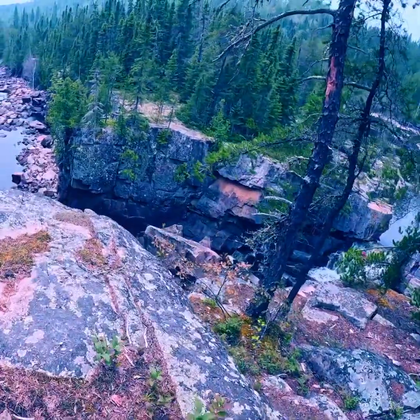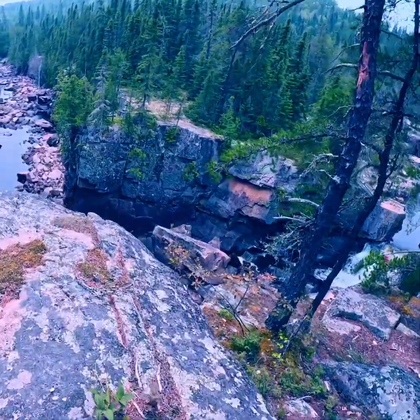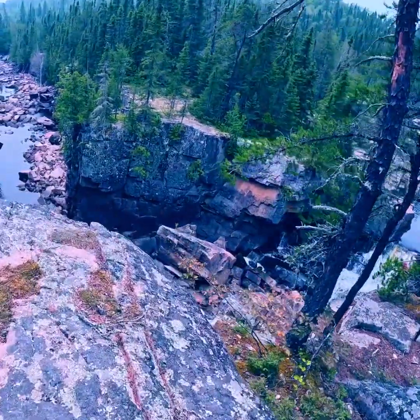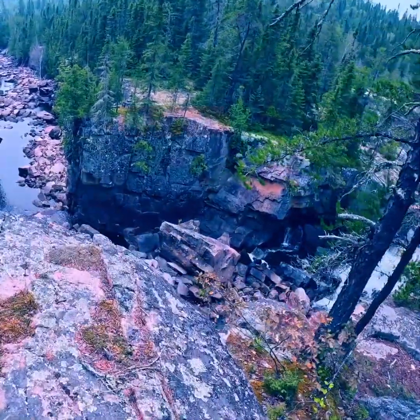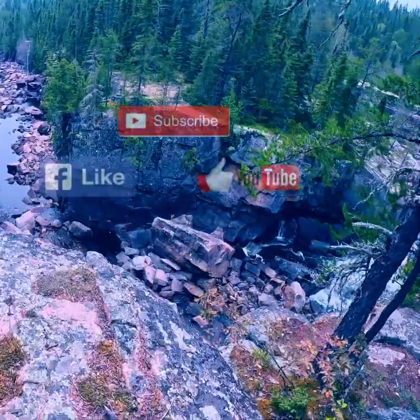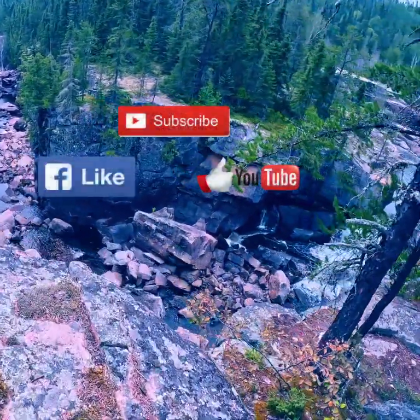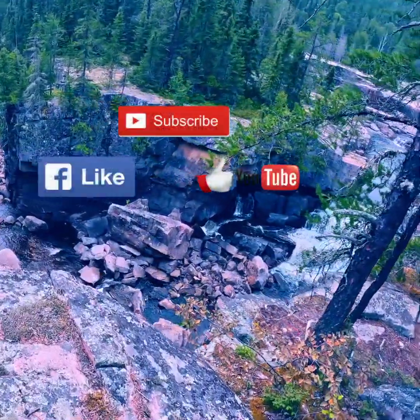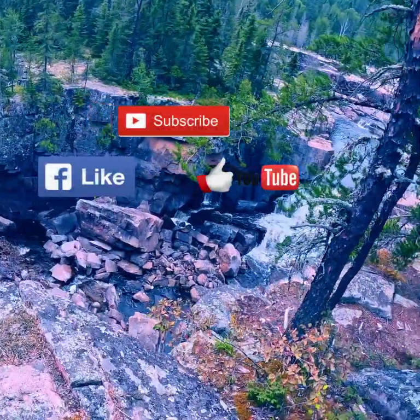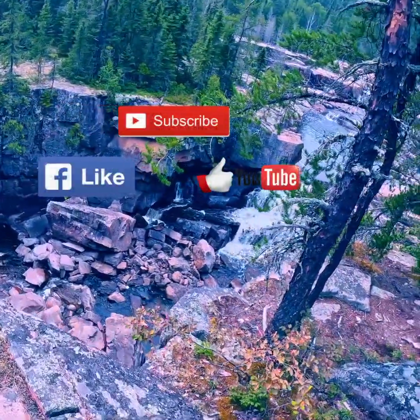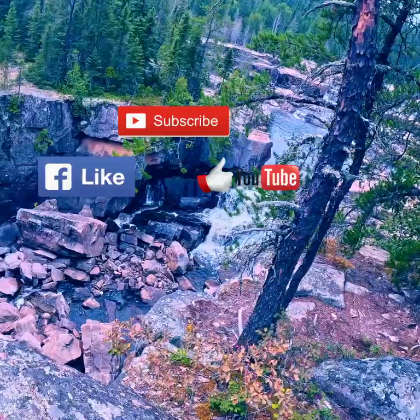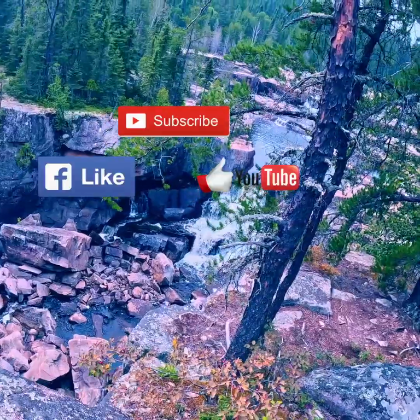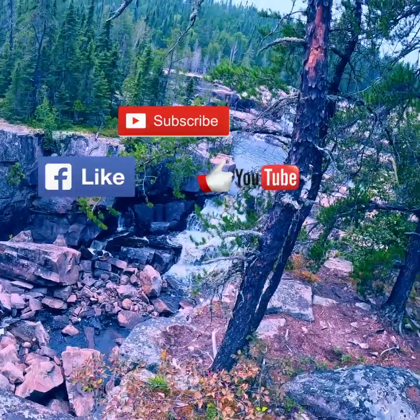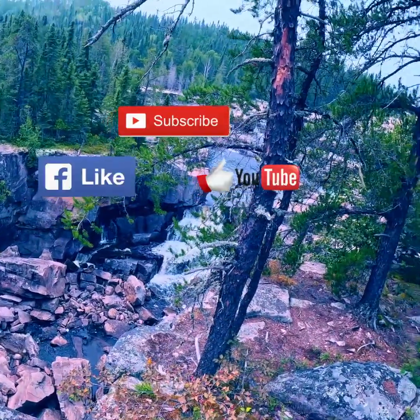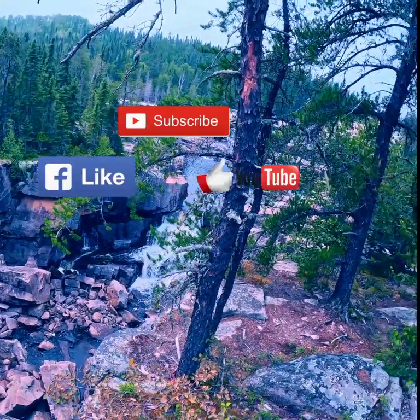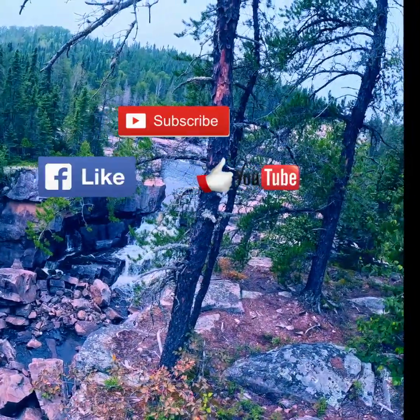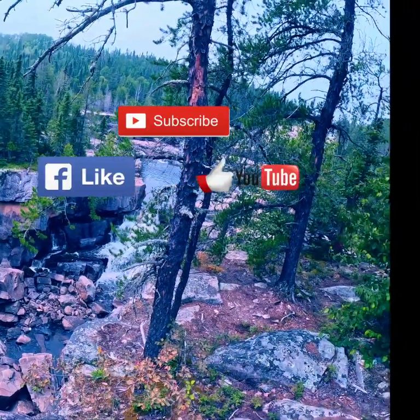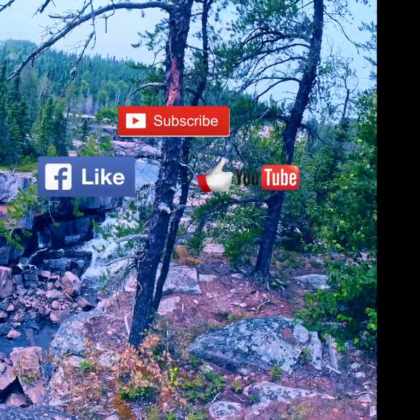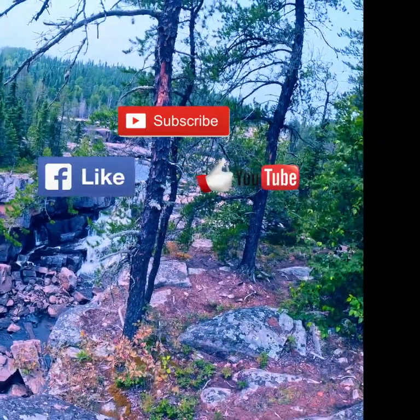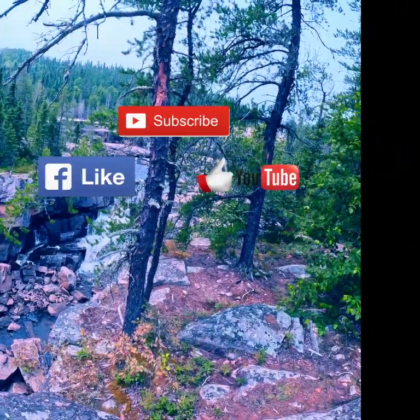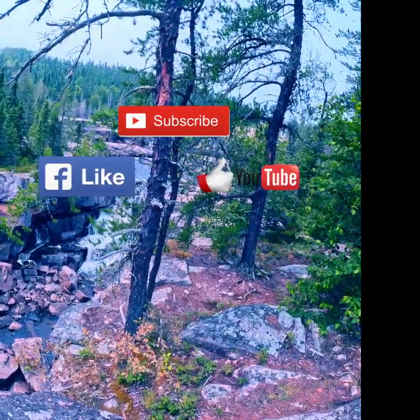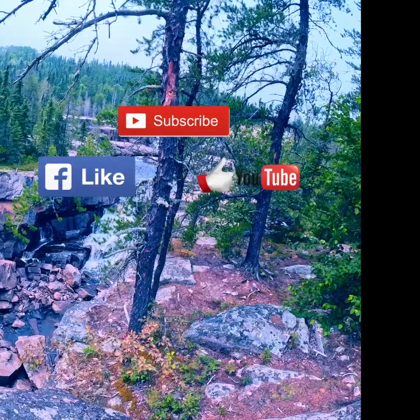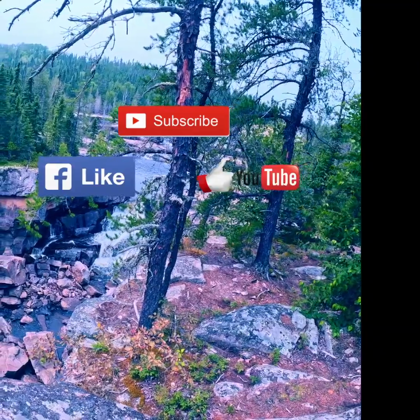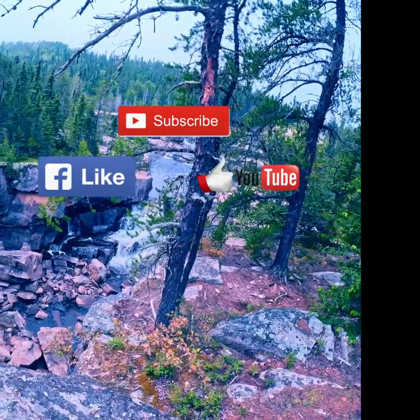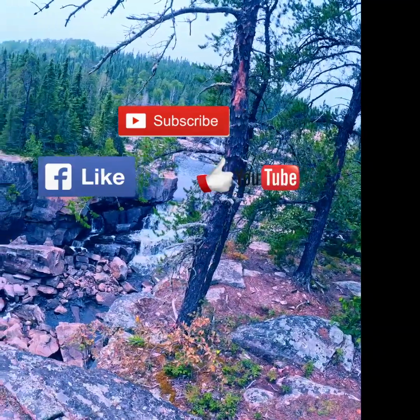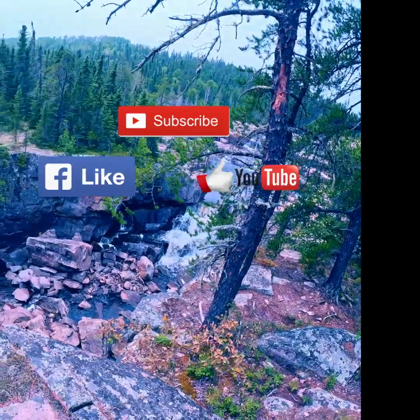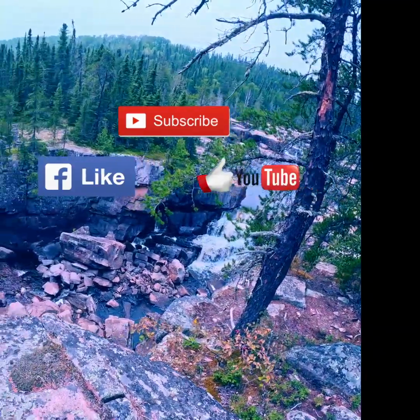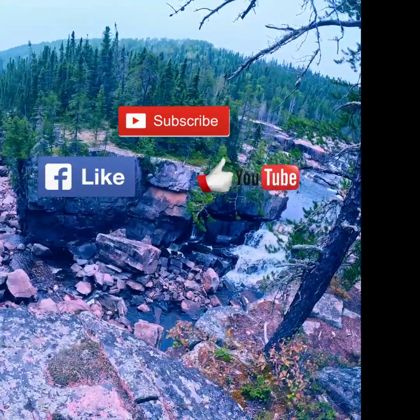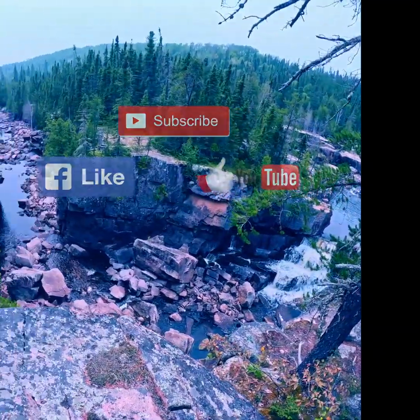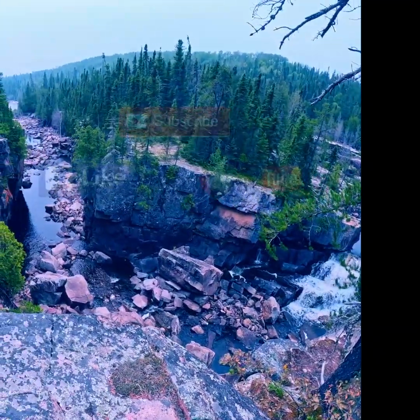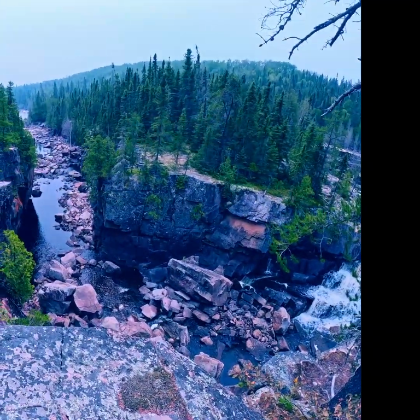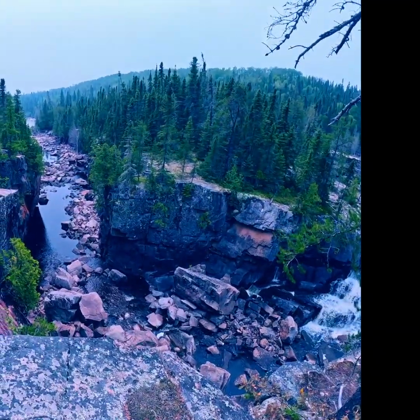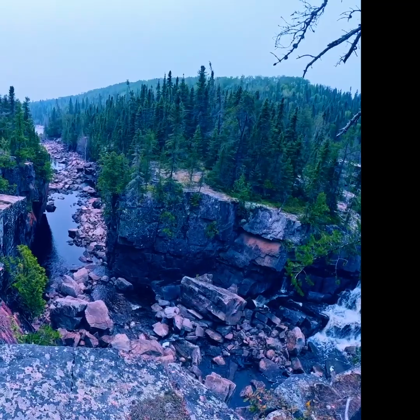So guys, thank you so much for watching this video. If you like this video don't forget to hit the like button, and don't forget to subscribe to my channel to be more updated with my future videos. Thank you again and mabuhay!